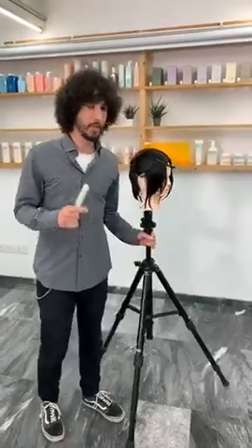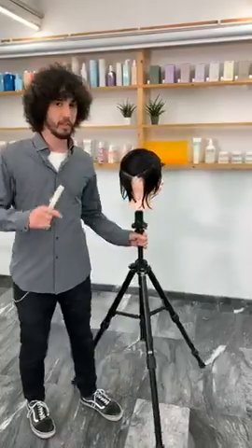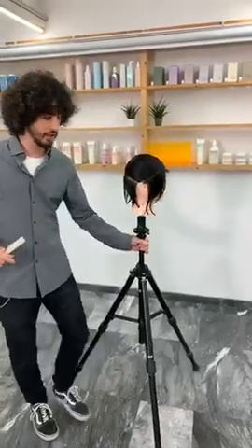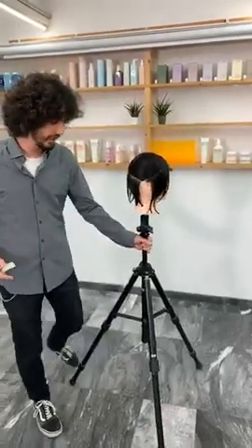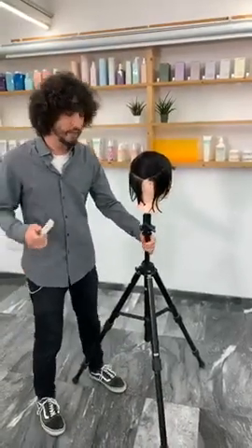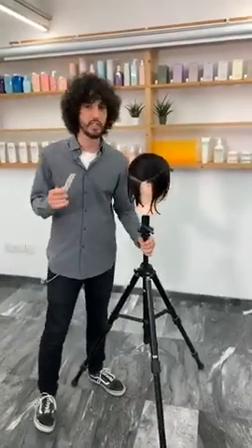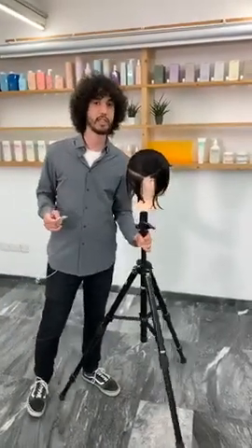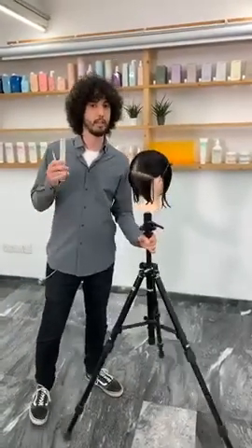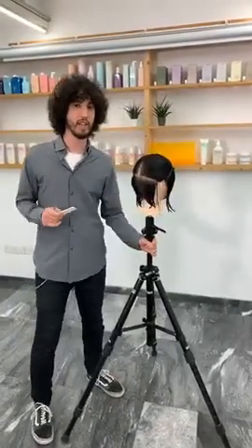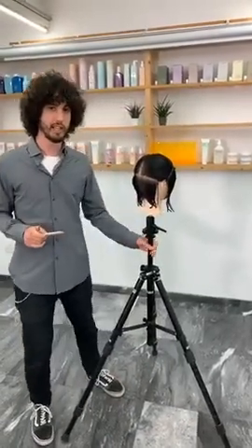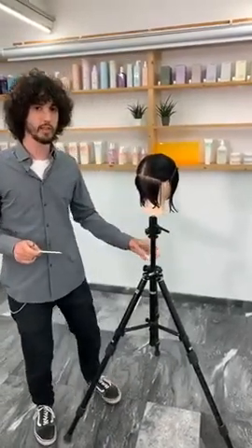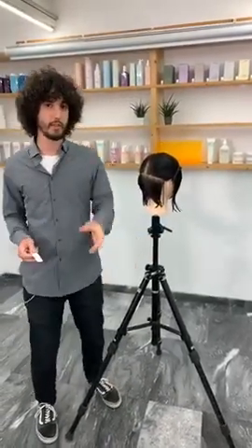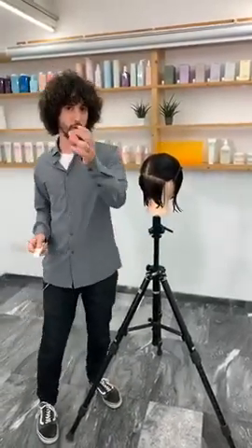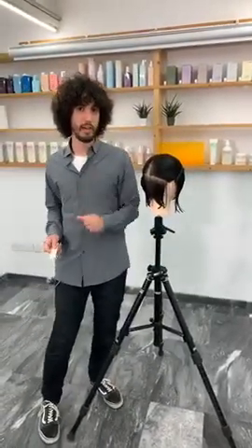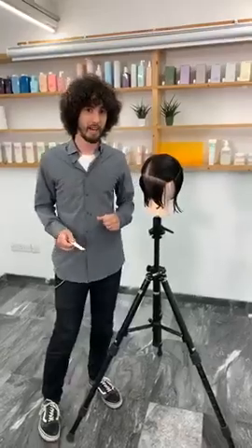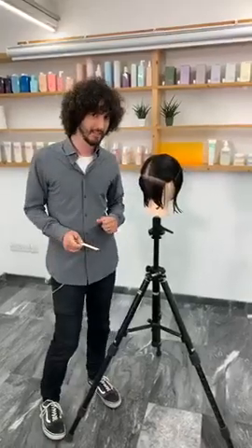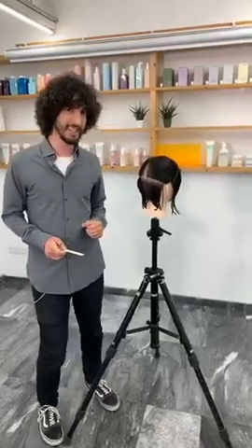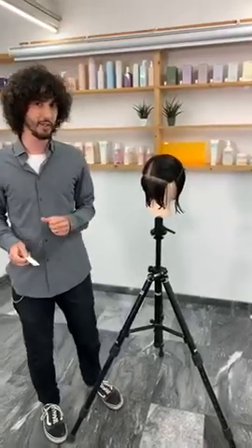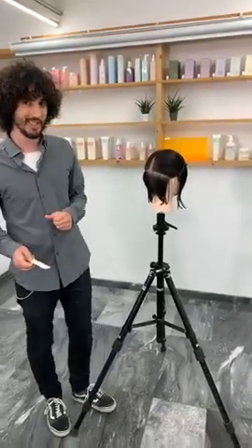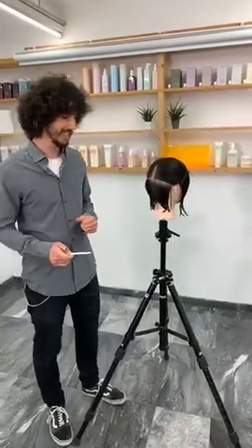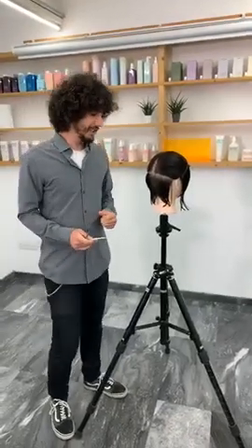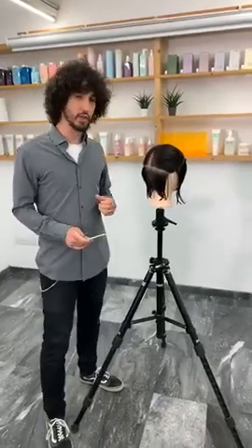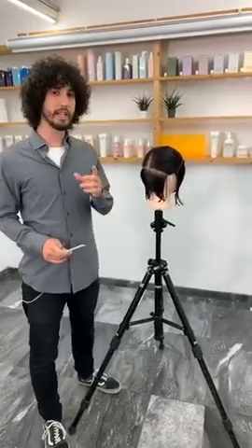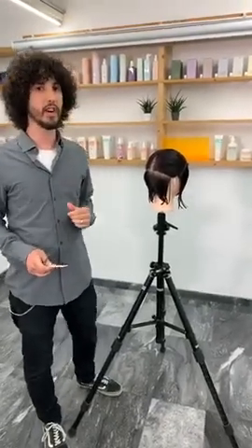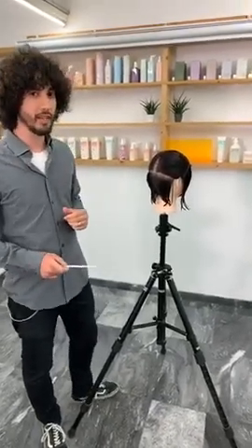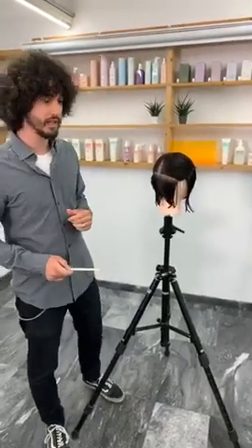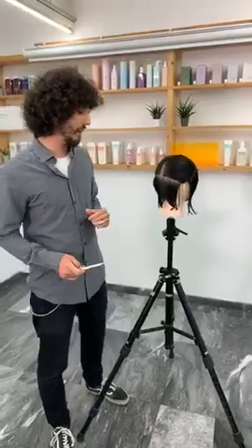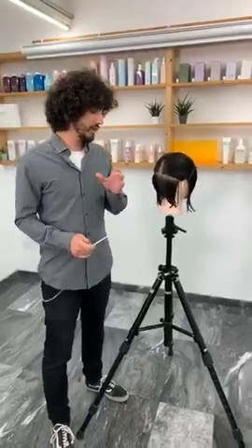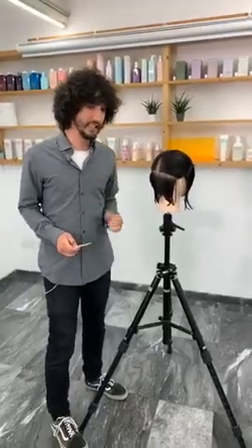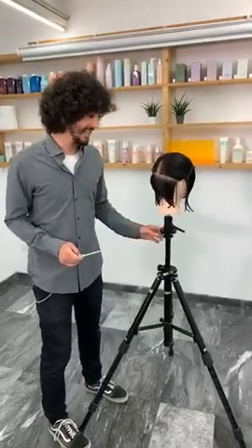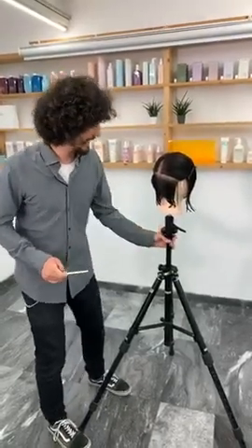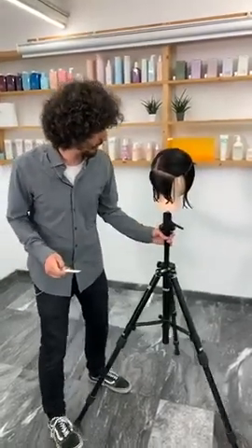Thank you so much for tuning in. If you have any questions, please don't hesitate to ask. We have the beautiful George behind the camera — say hi George. So George will be here to answer any questions you have. Let's get right into it.